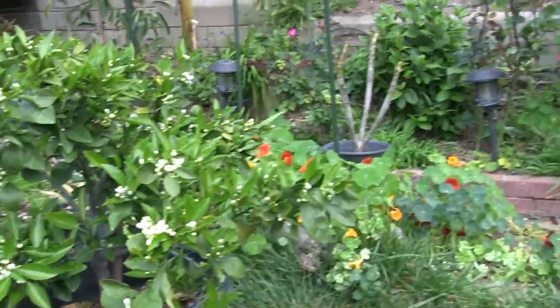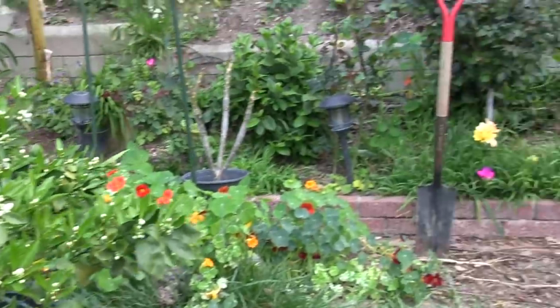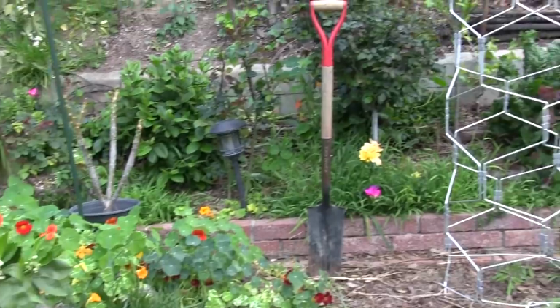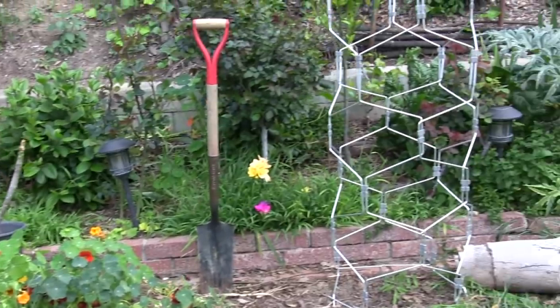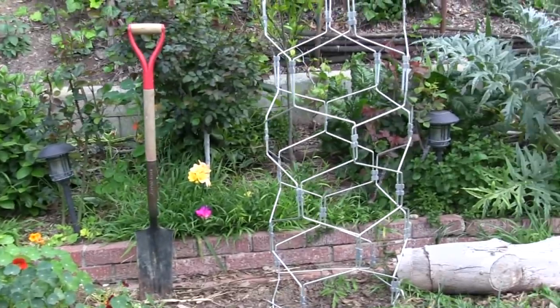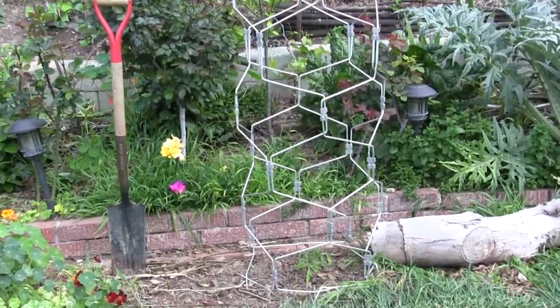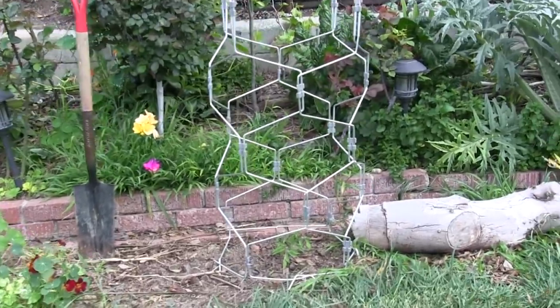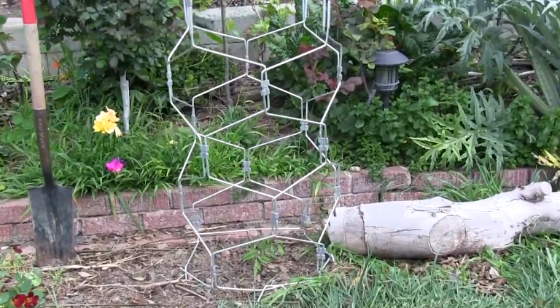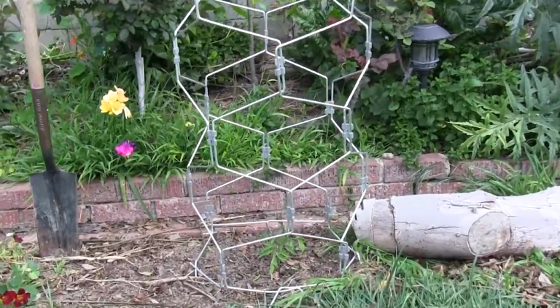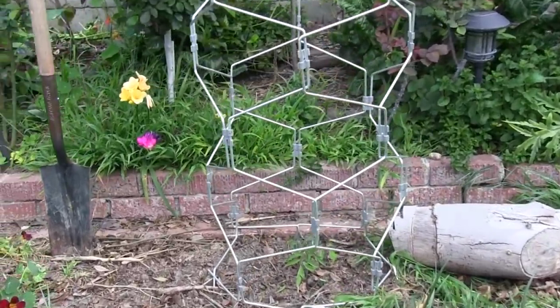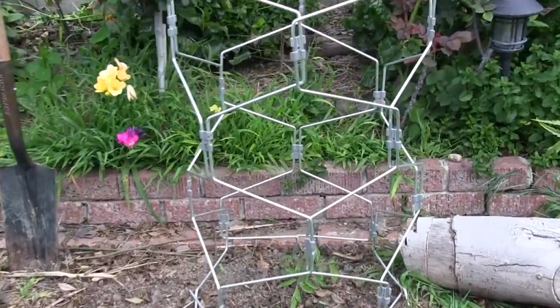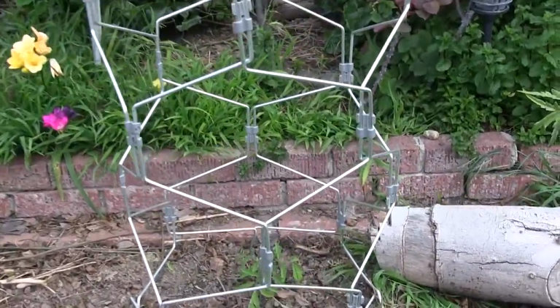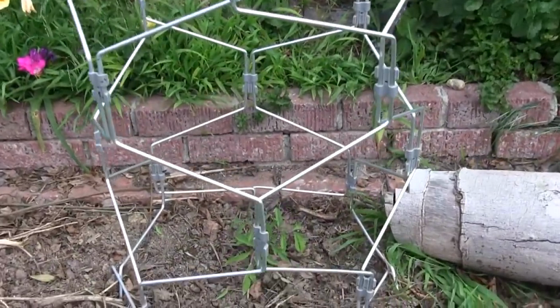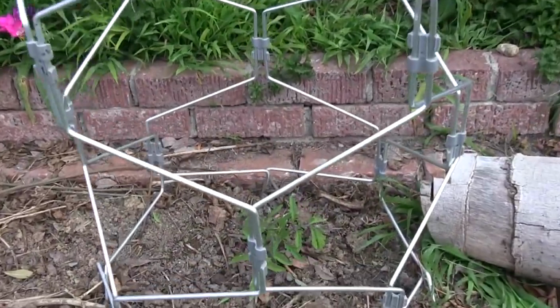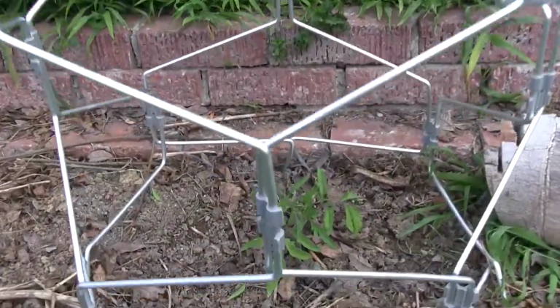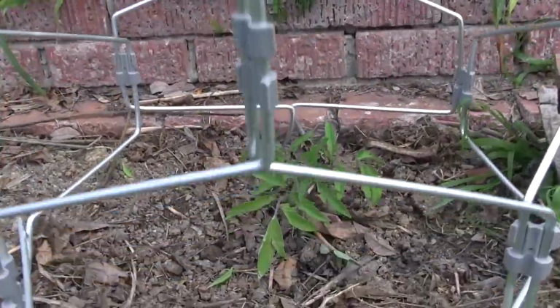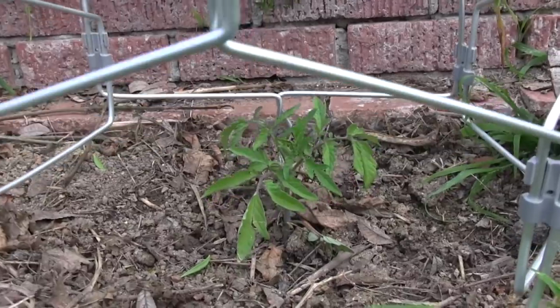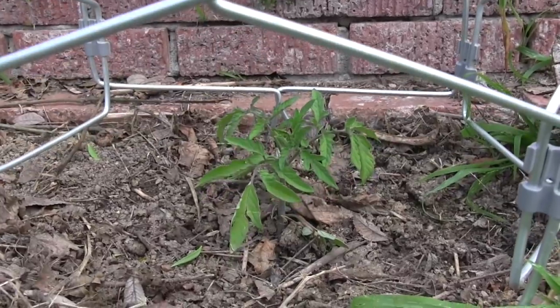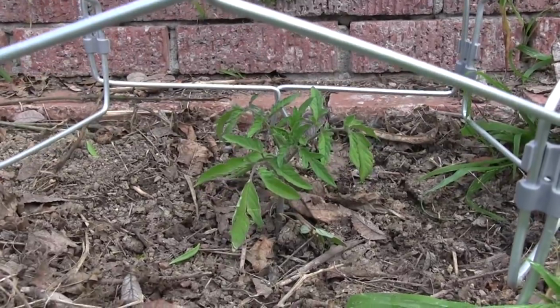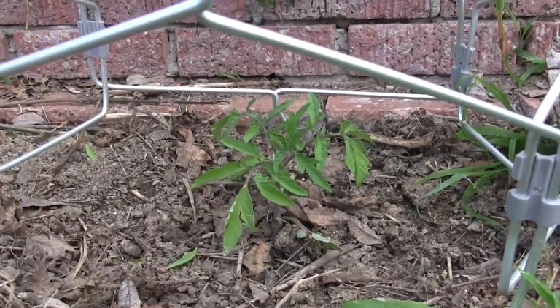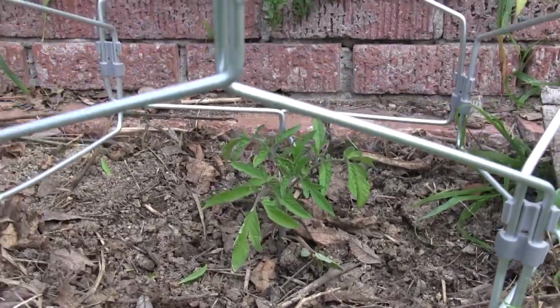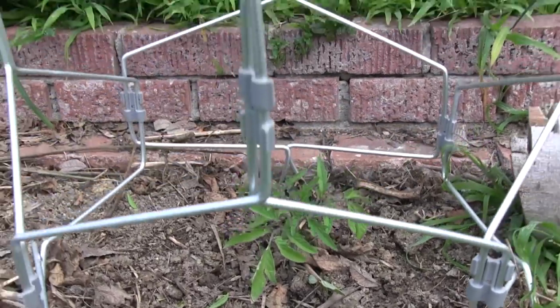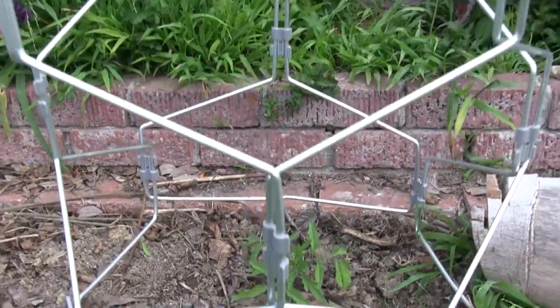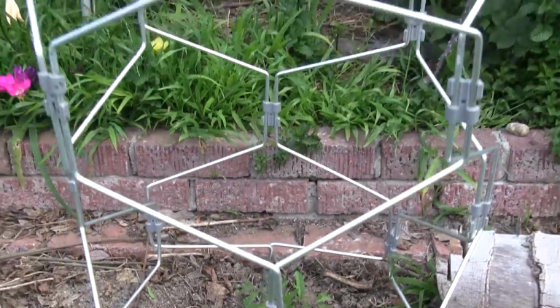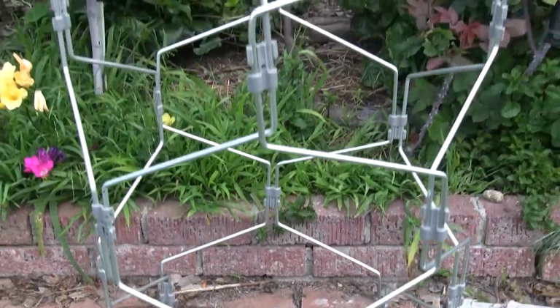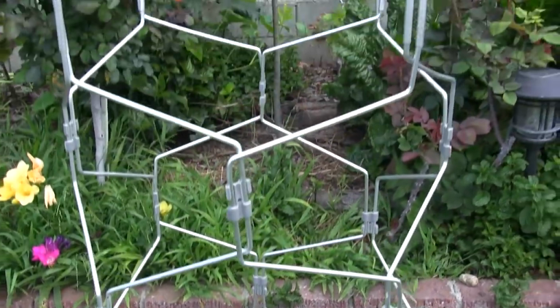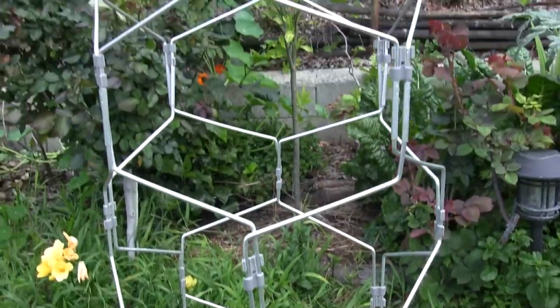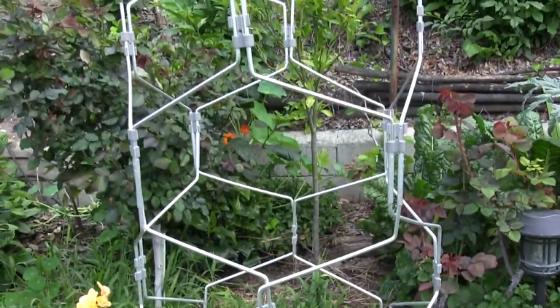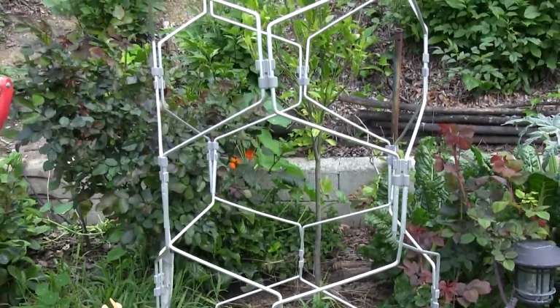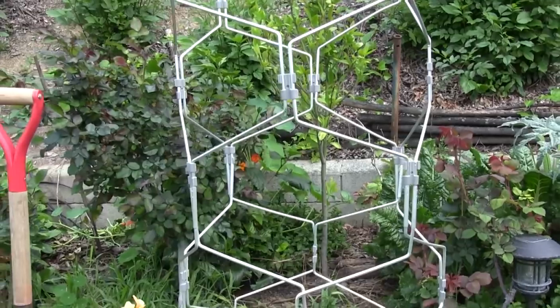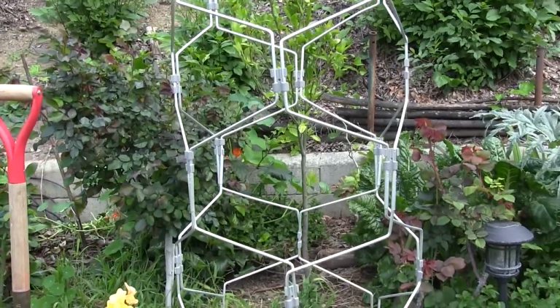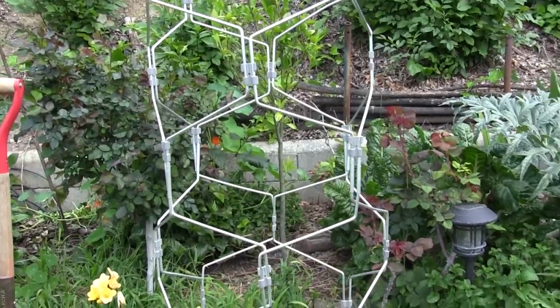Over here we have a trellis that we're product testing for a company, and in it we have our Cherokee purple tomato that was transplanted a few days ago. So that's our first tomato in the ground.